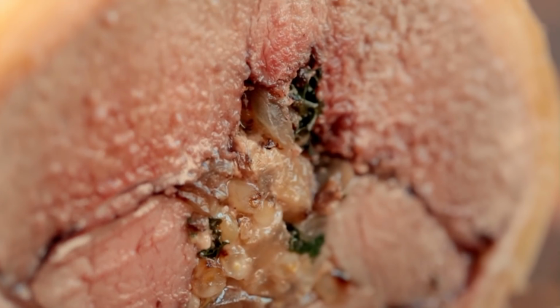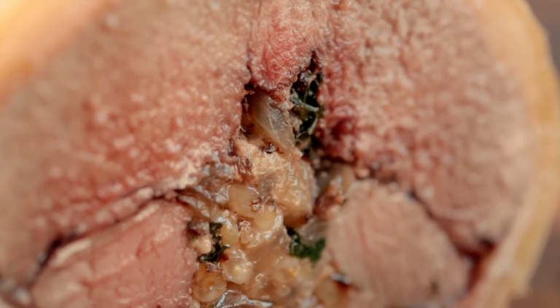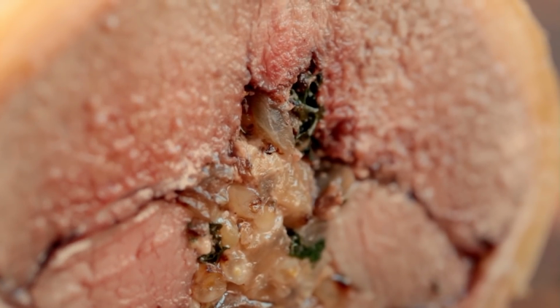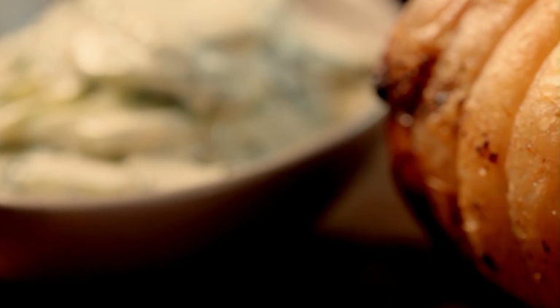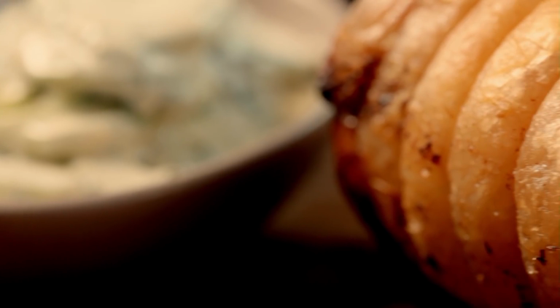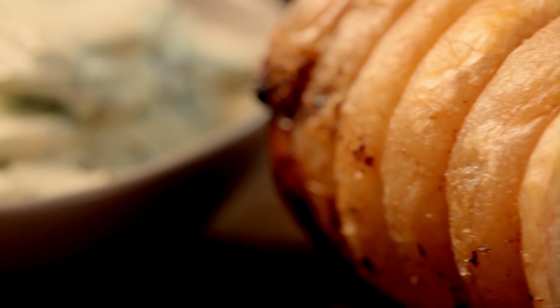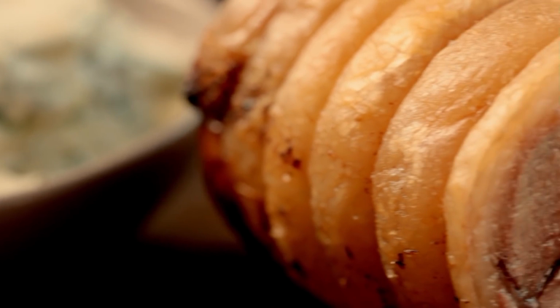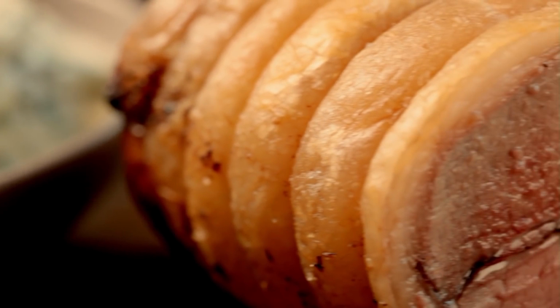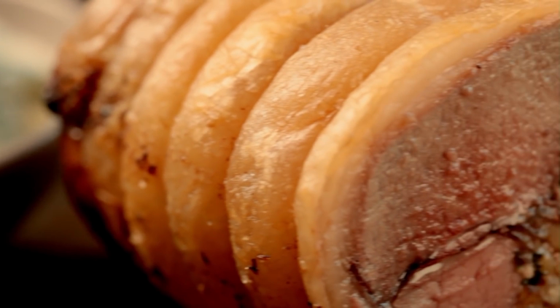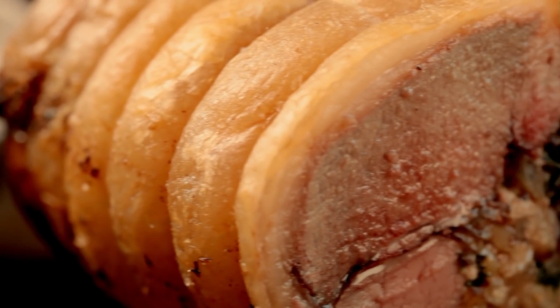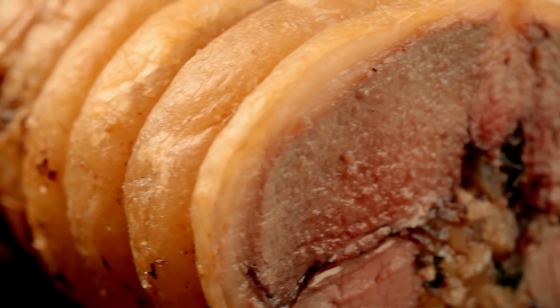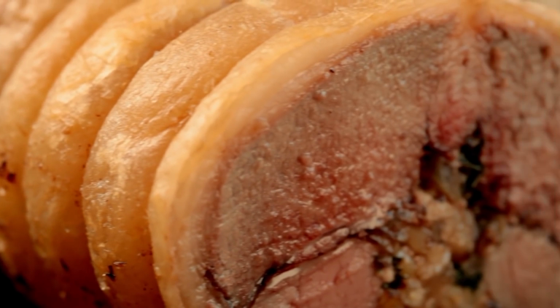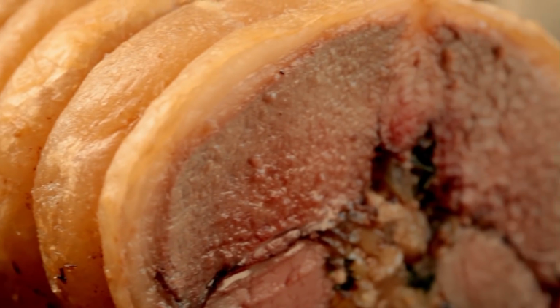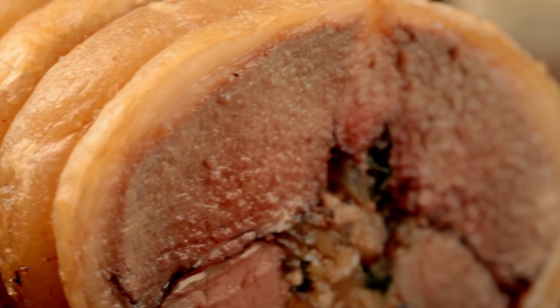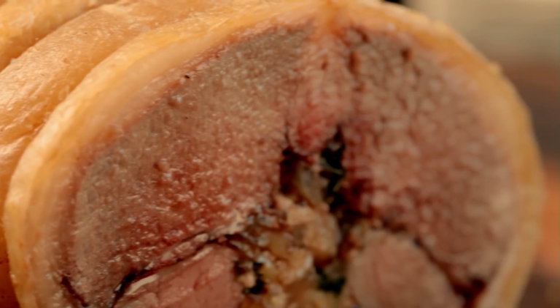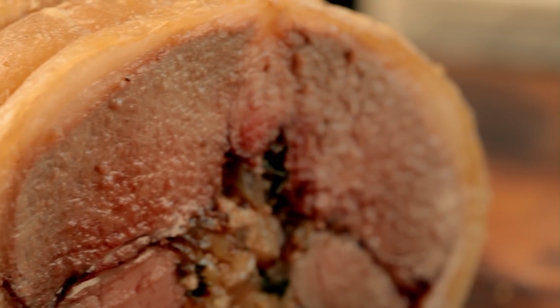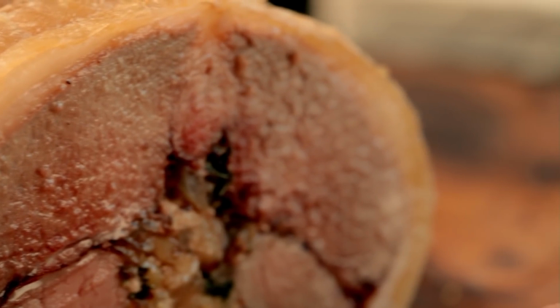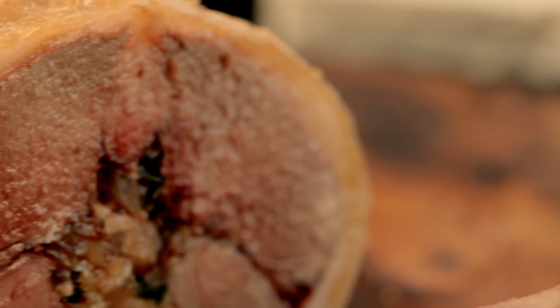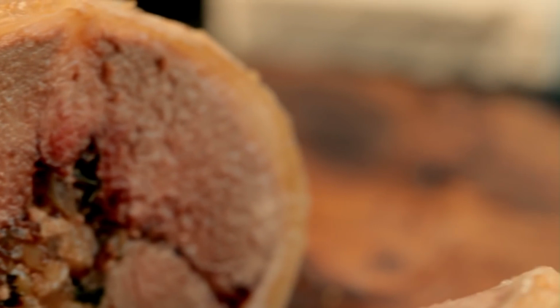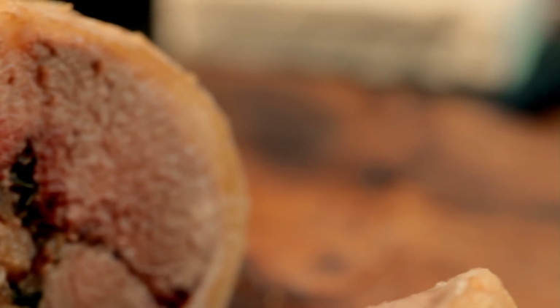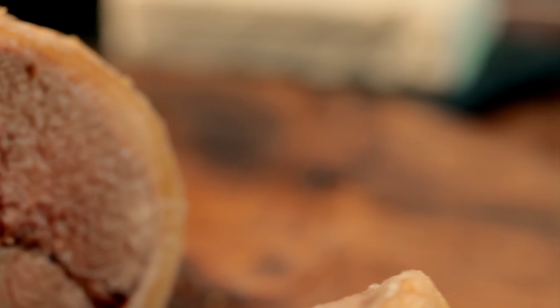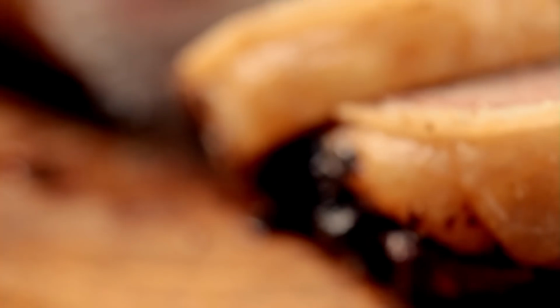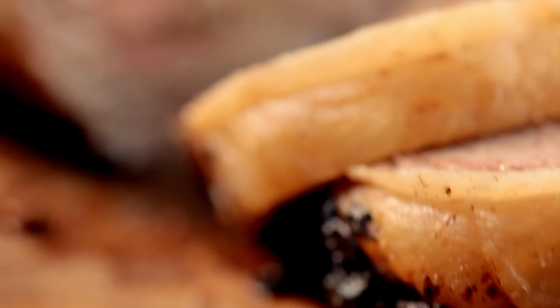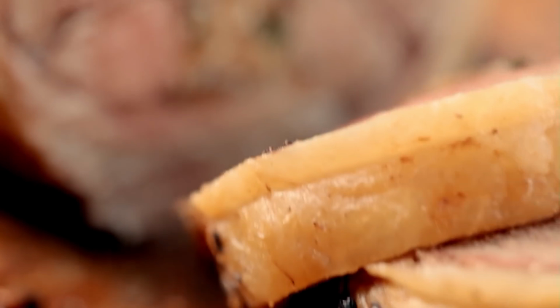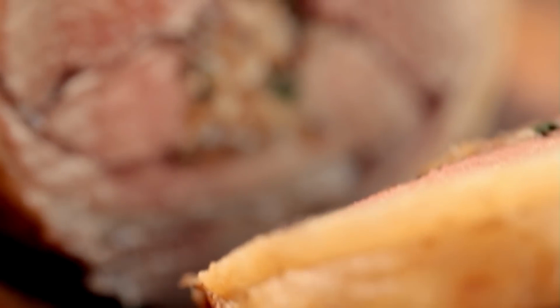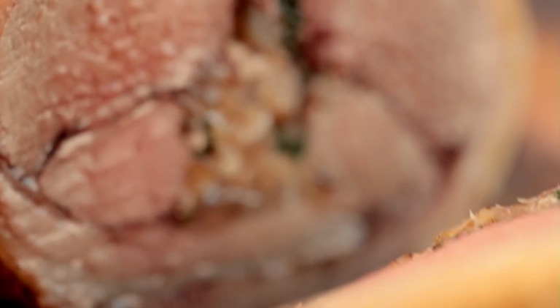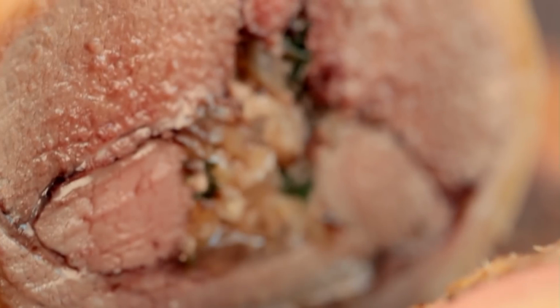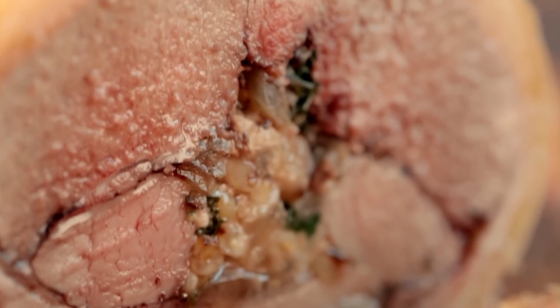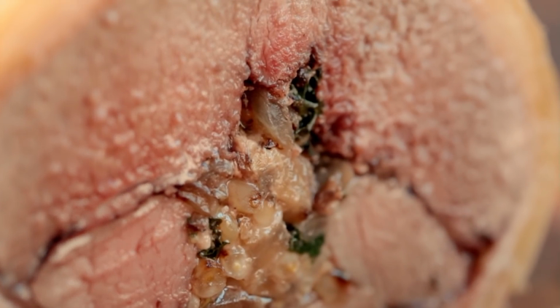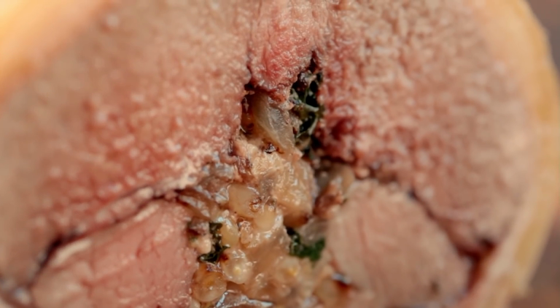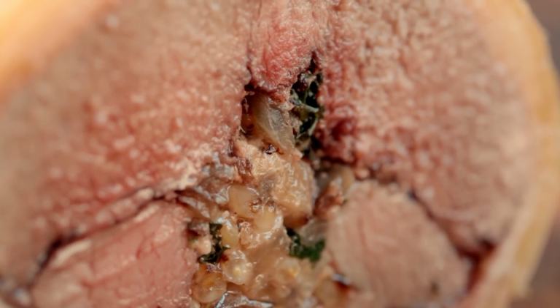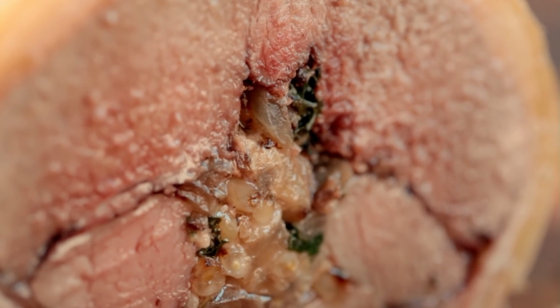Stuffing meats and fish not only makes them look fantastic, it also gives them an extra added flavour dimension too. Once you've mastered the technique, you'll be able to turn out dishes that will guarantee you'll have an unforgettable feast.